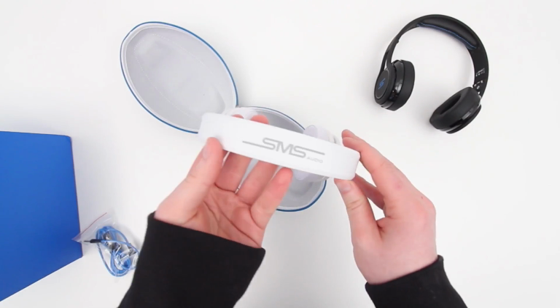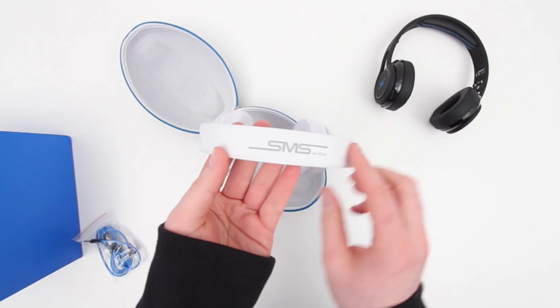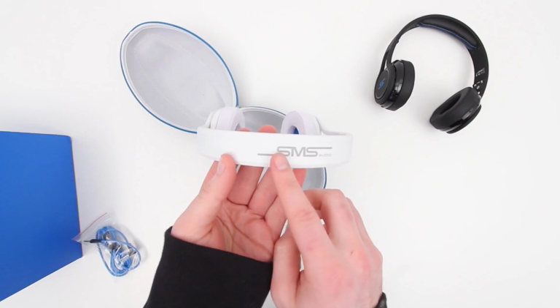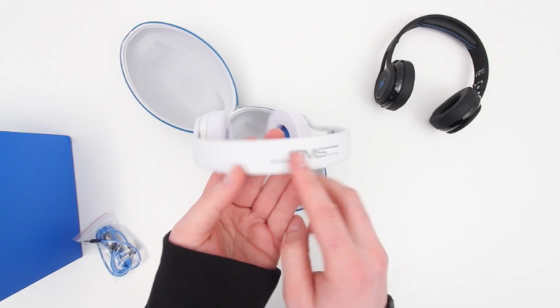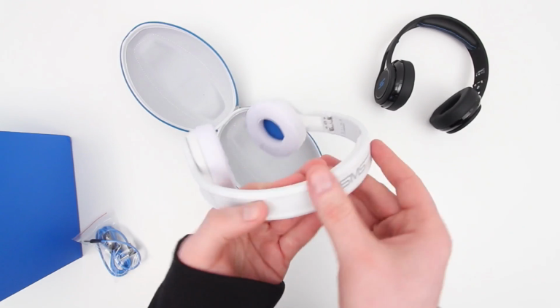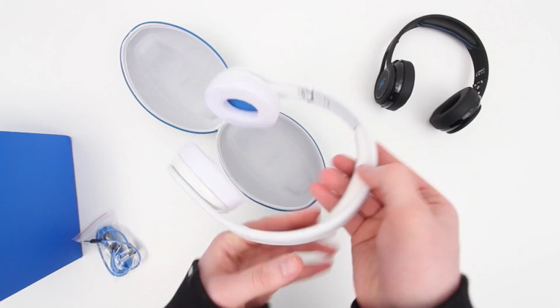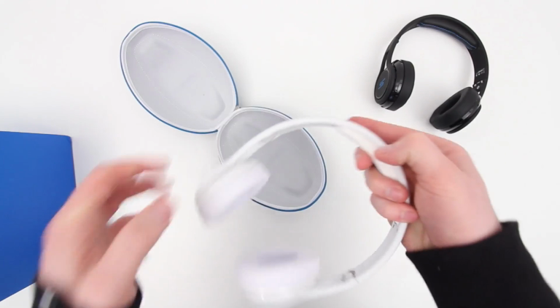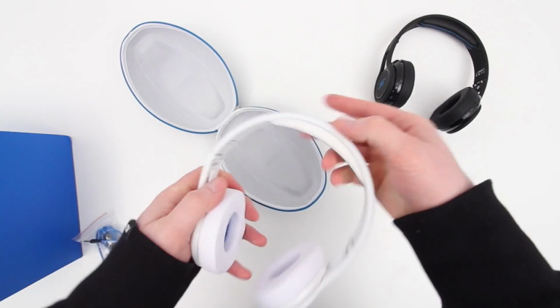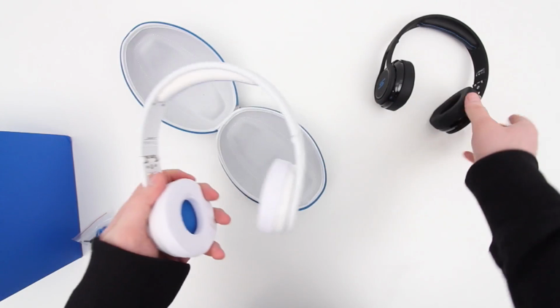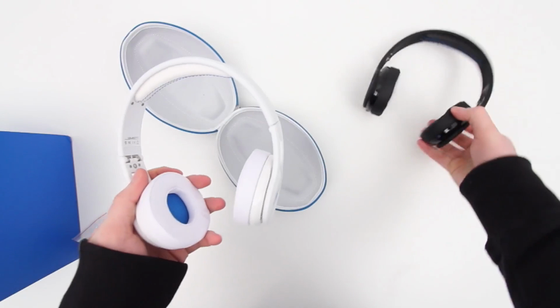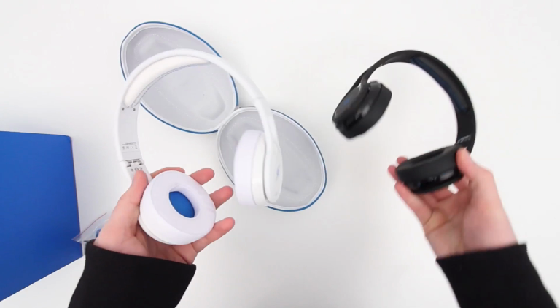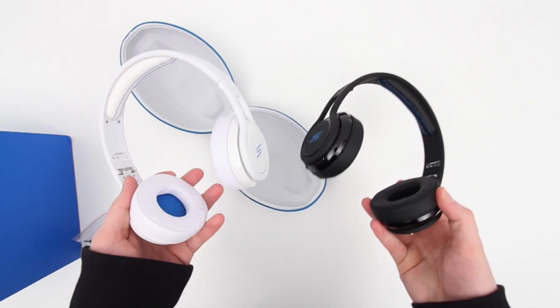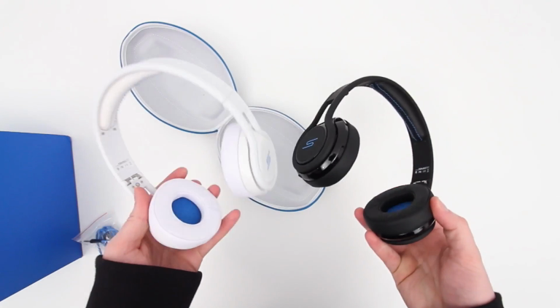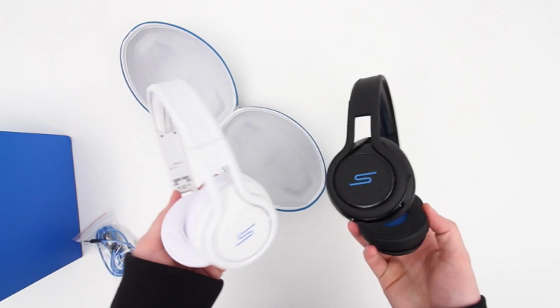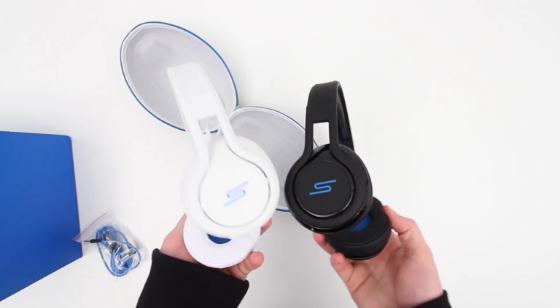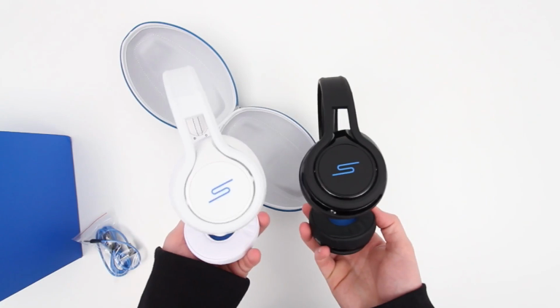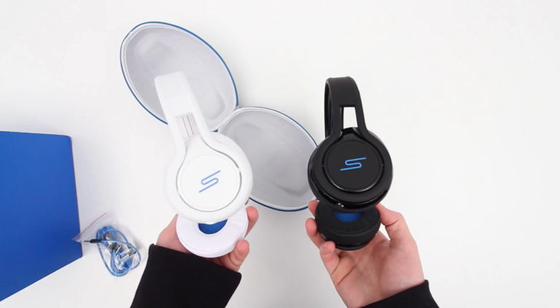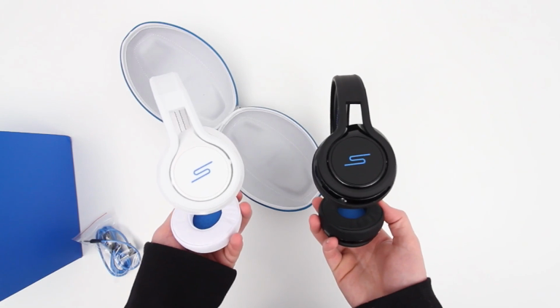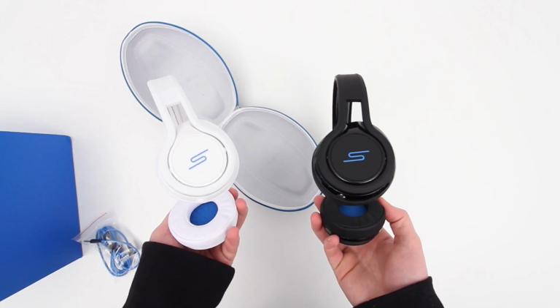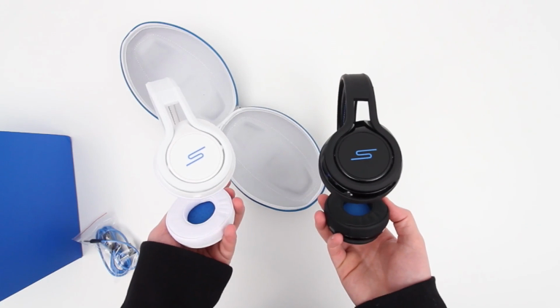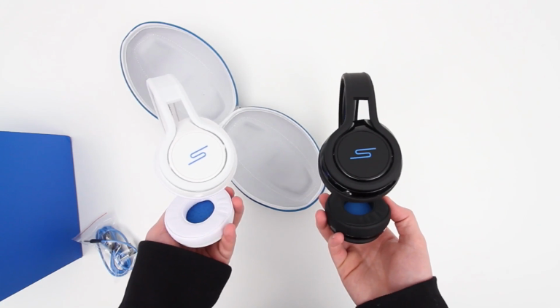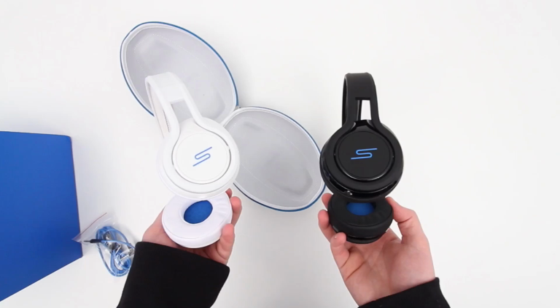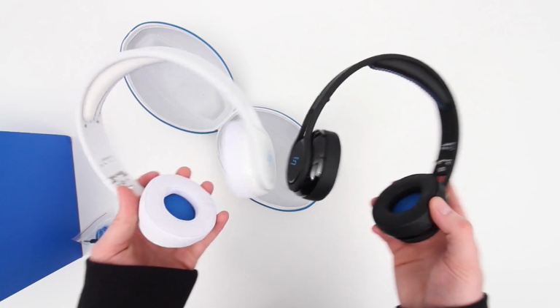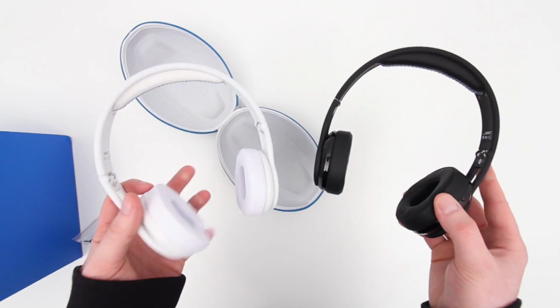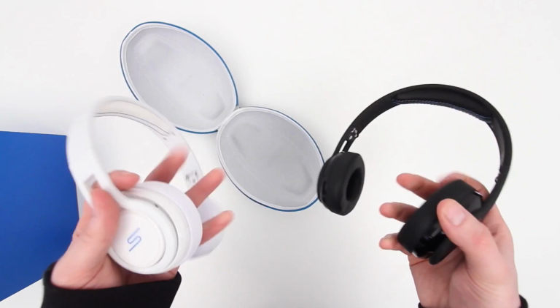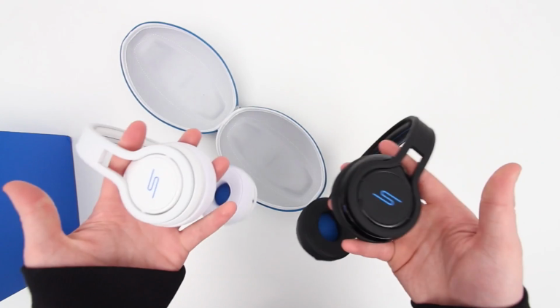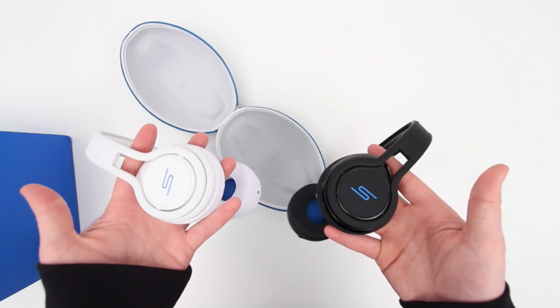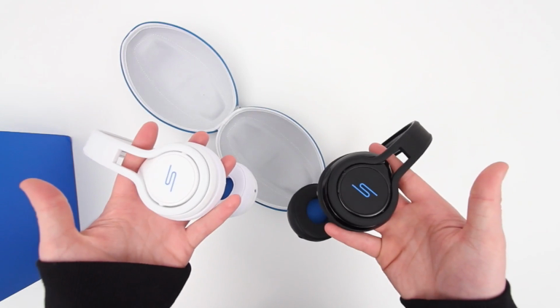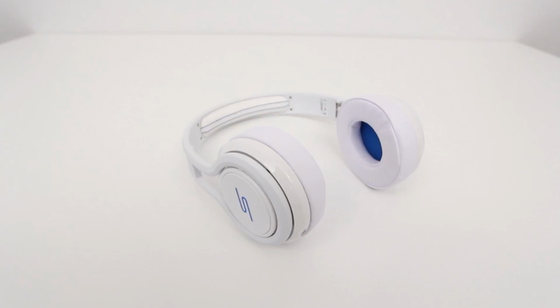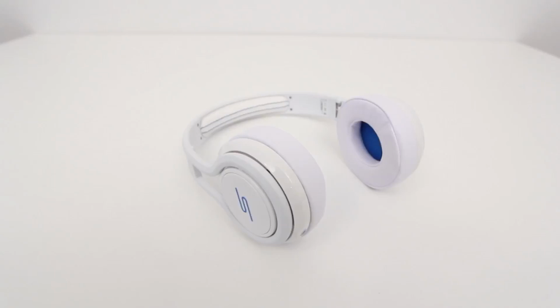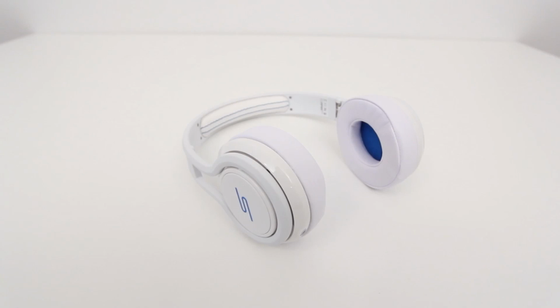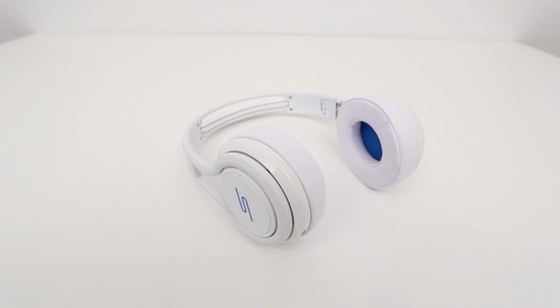So I guess this is a good time to ask you guys which ones you prefer. If you were purchasing these headphones right now, would you select the white ones or the black ones? Which one is better for you?